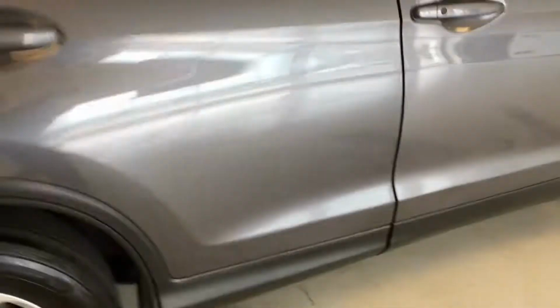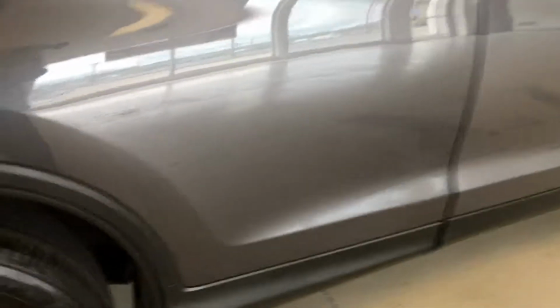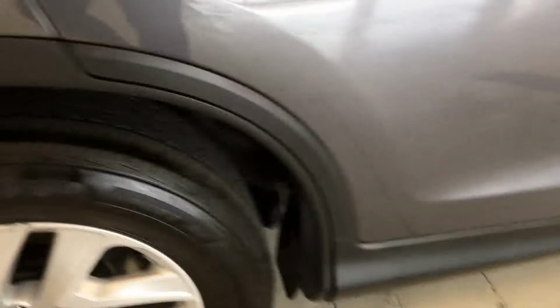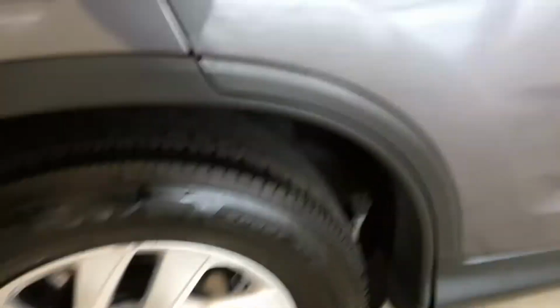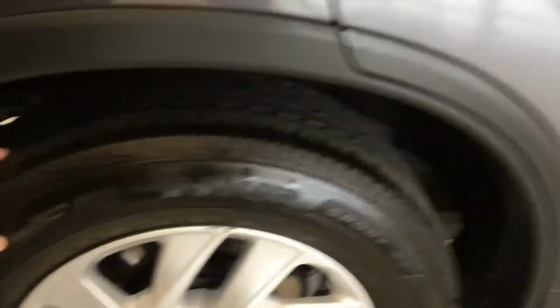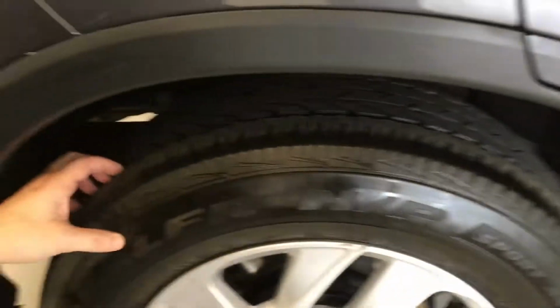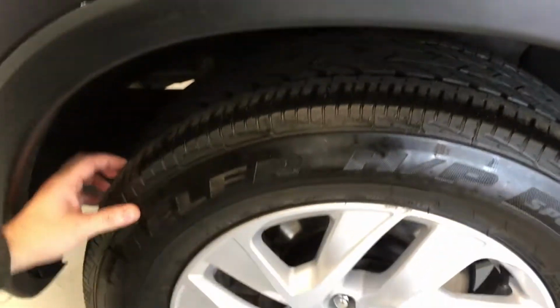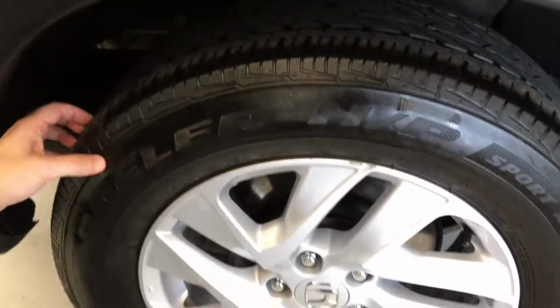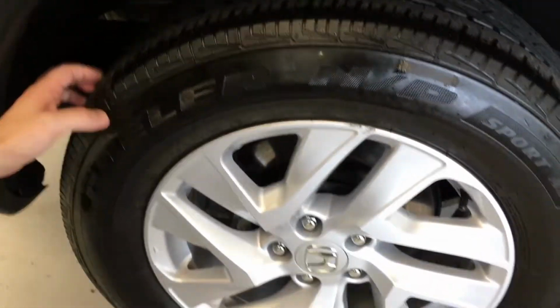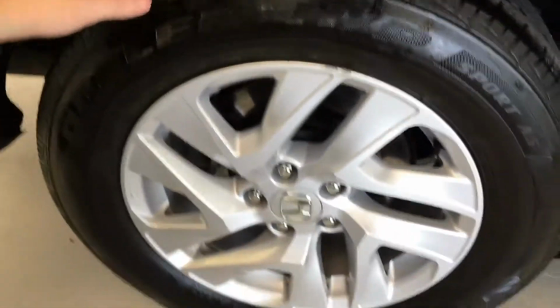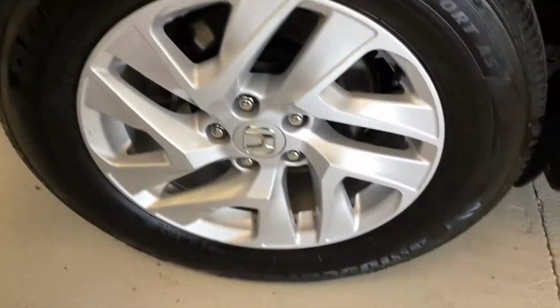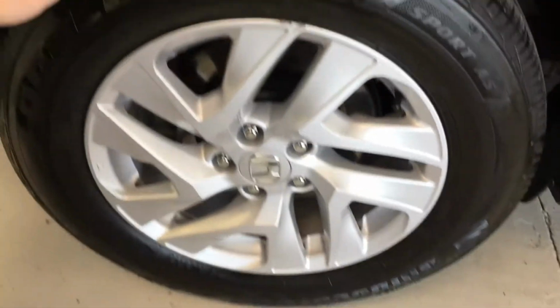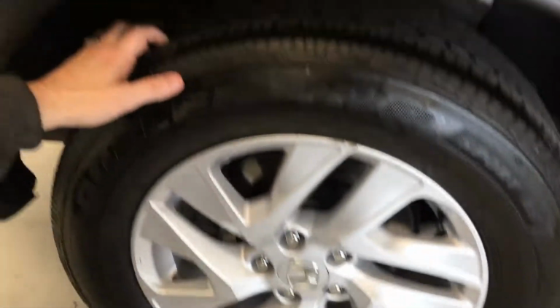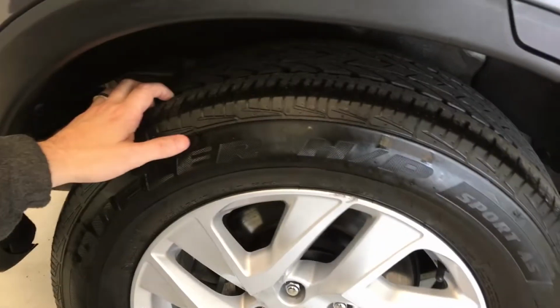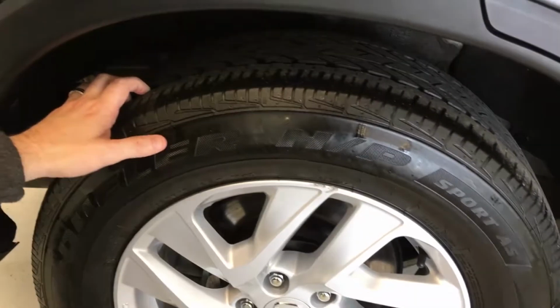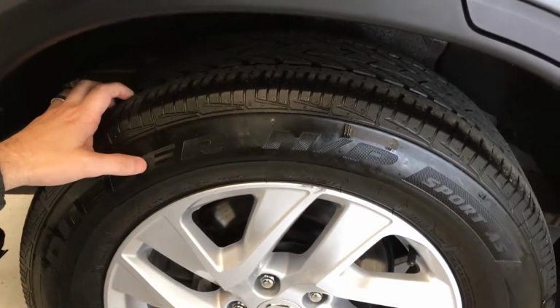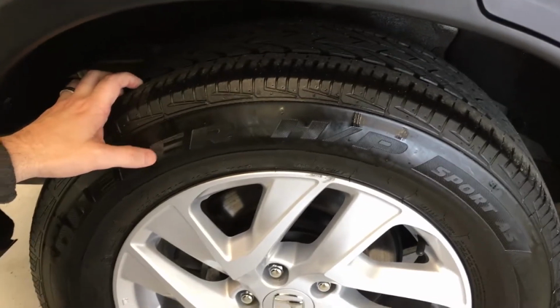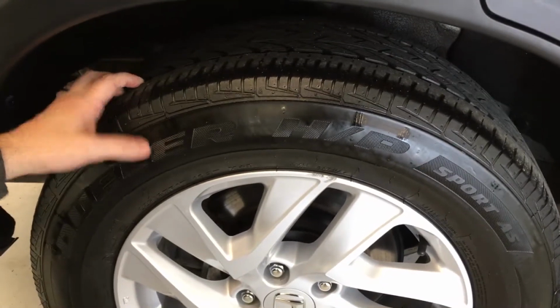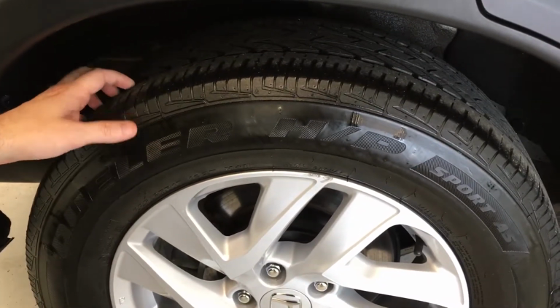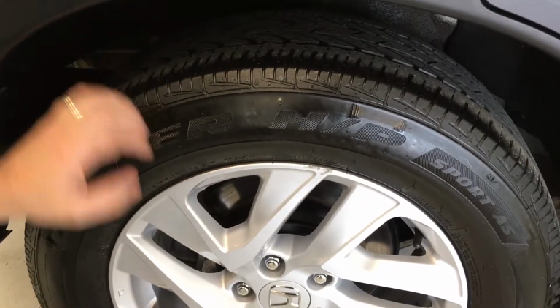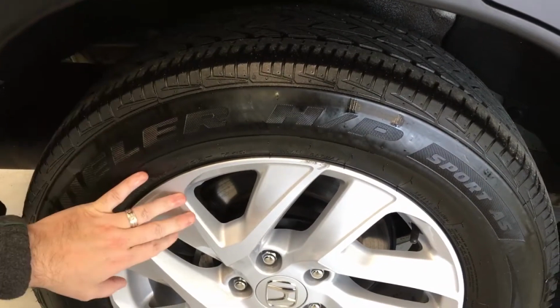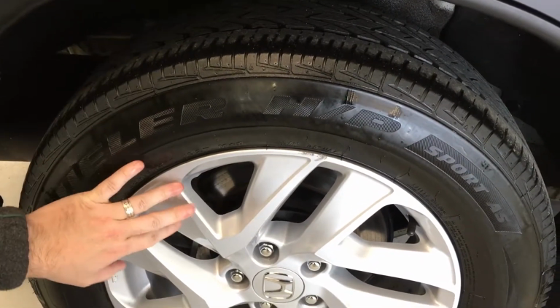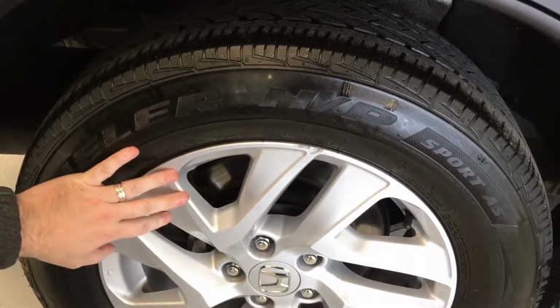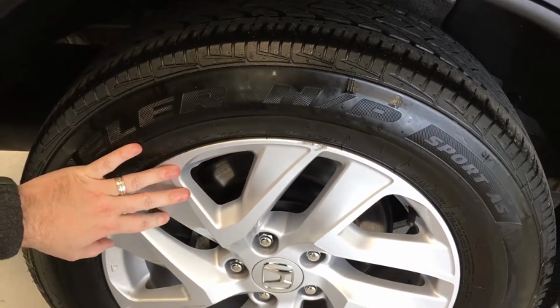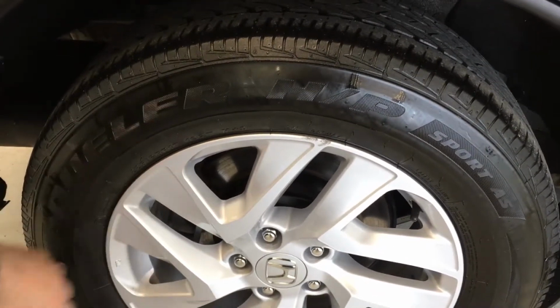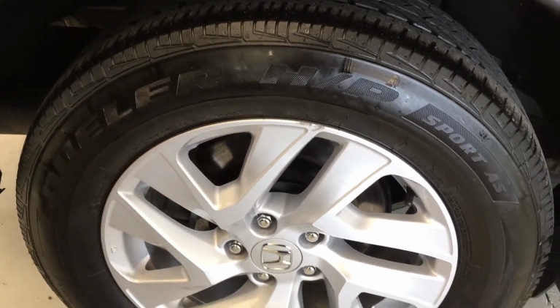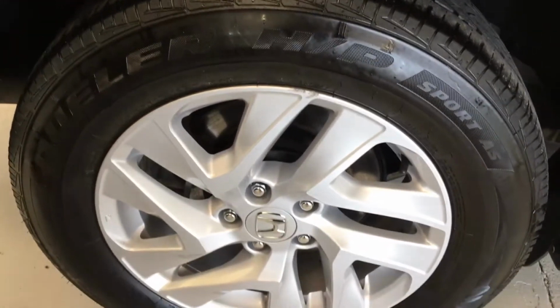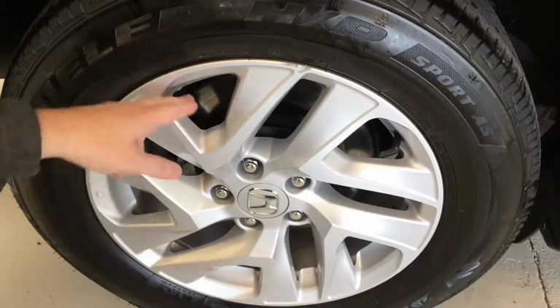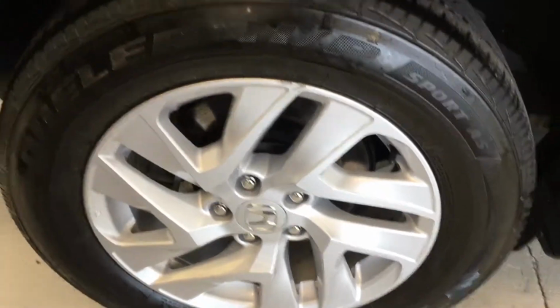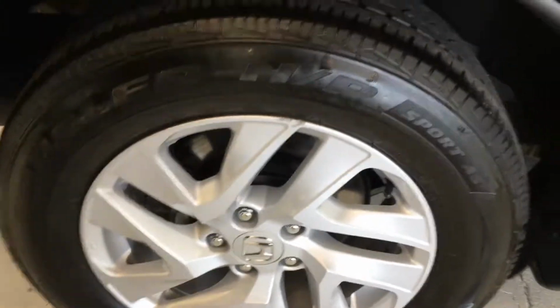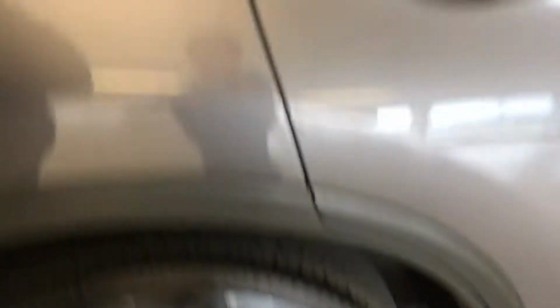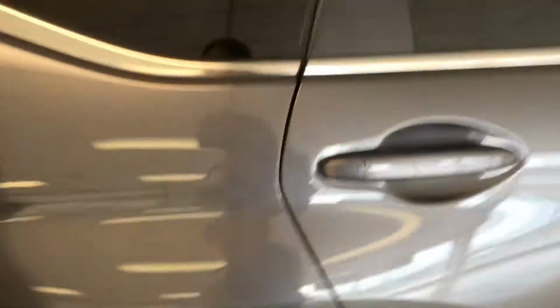Now I'll show you the rear tire here as well. It is a matching Bridgestone Dueler. This tire is a little lighter than the front, probably about five thirty-seconds — still right about half tread. And you can see a scuff-free alloy wheel and resurfaced rear rotor there as well.